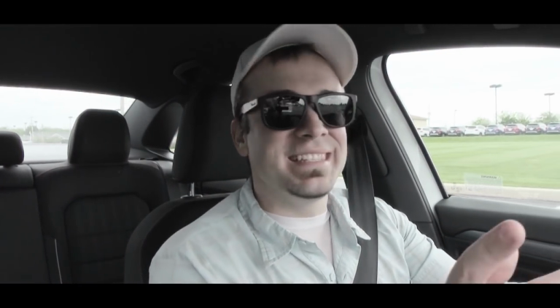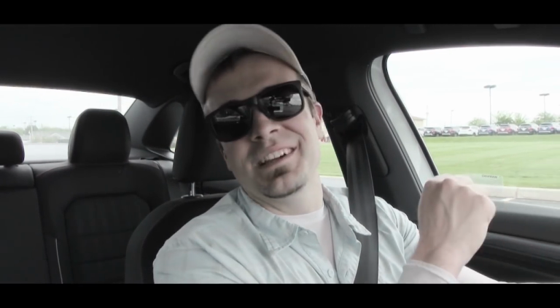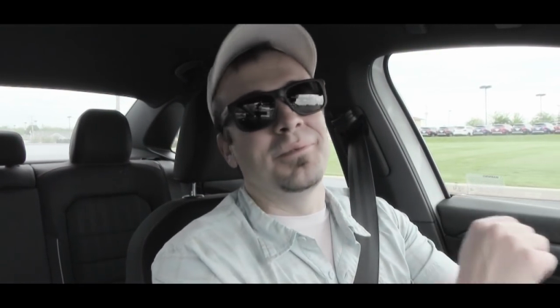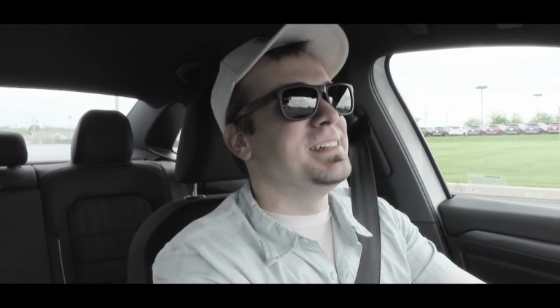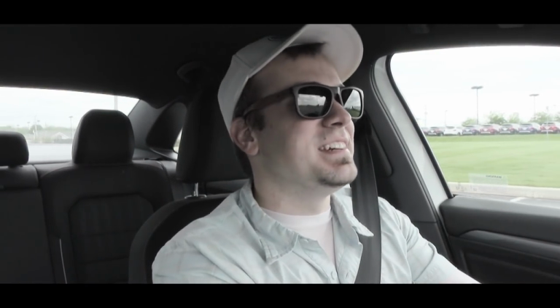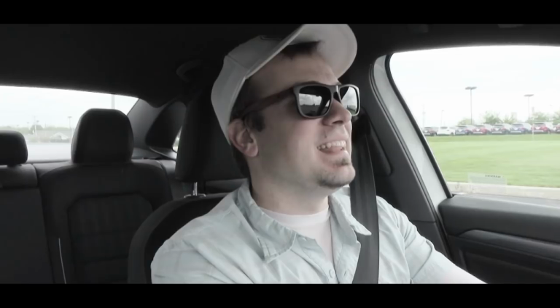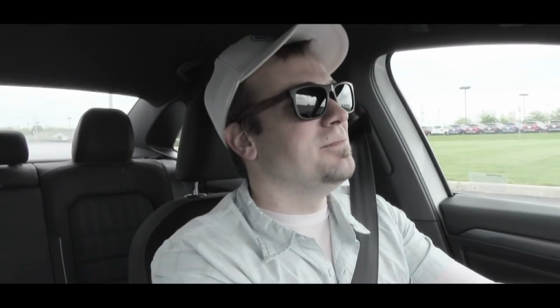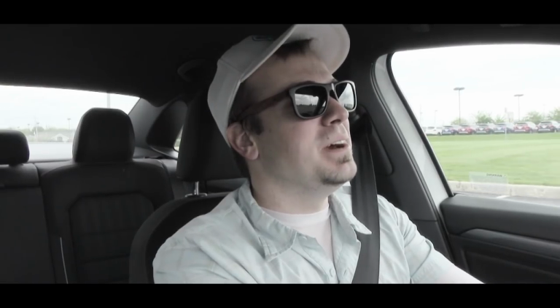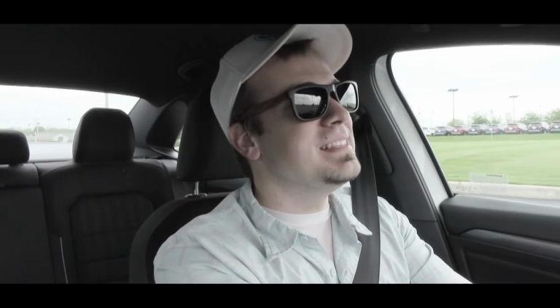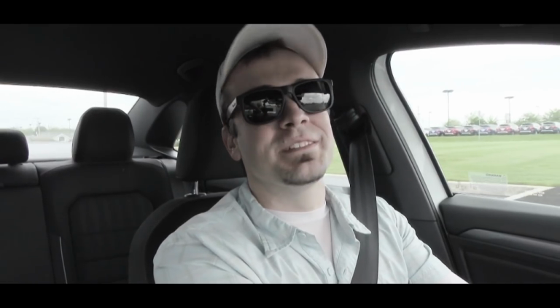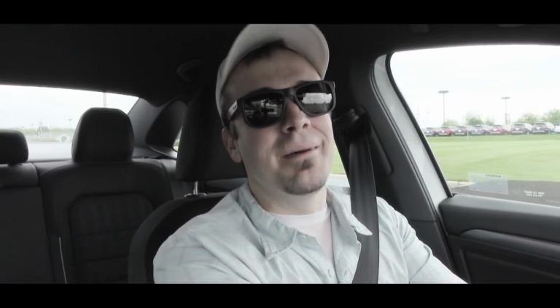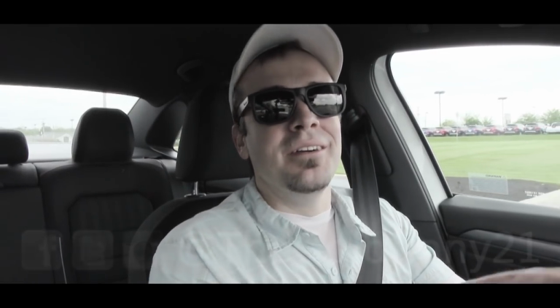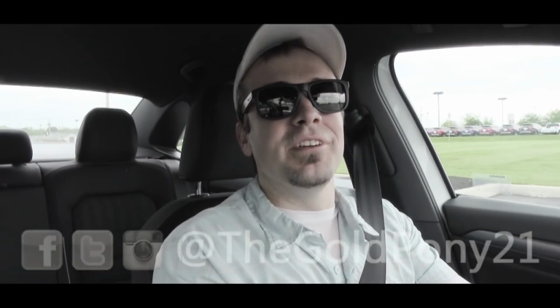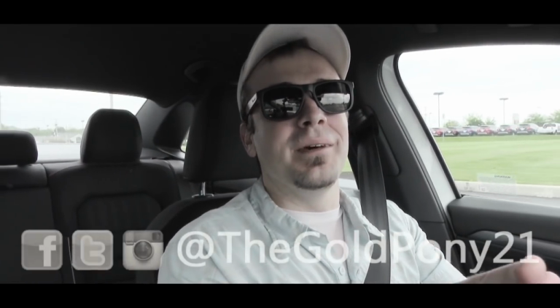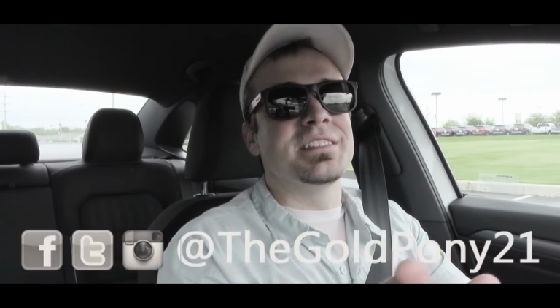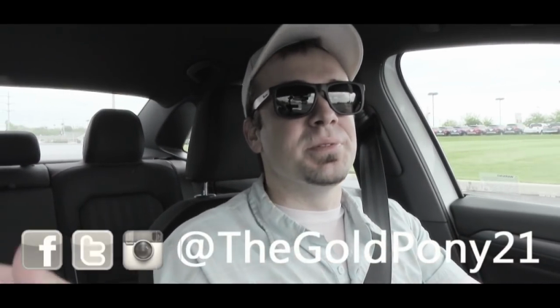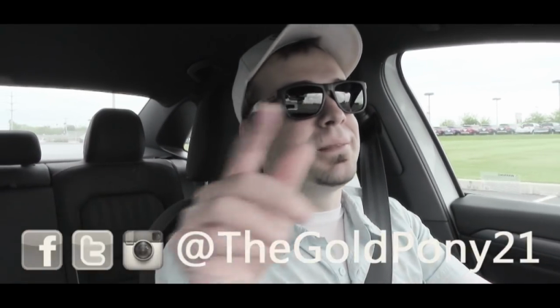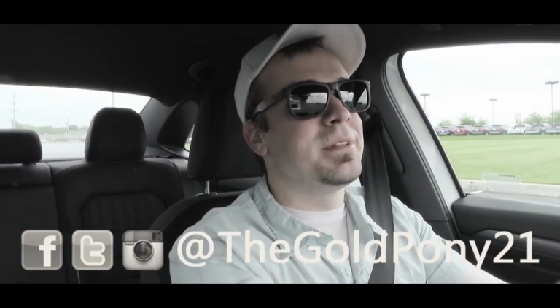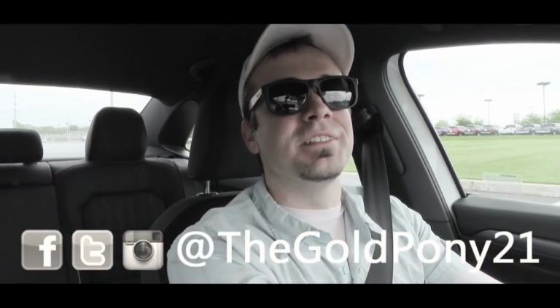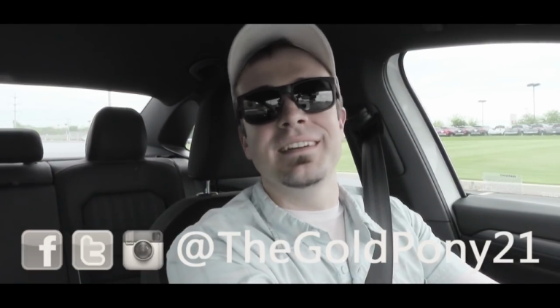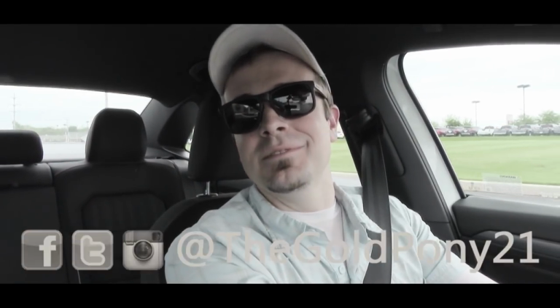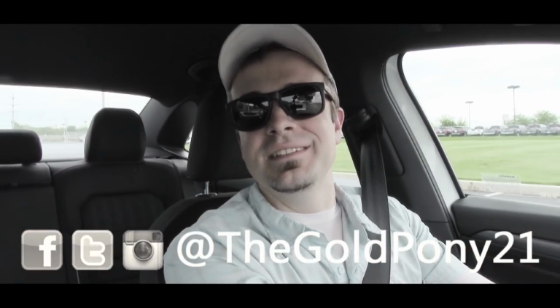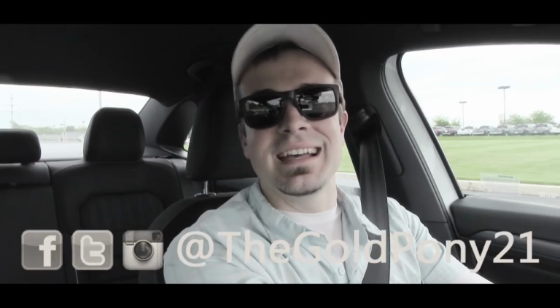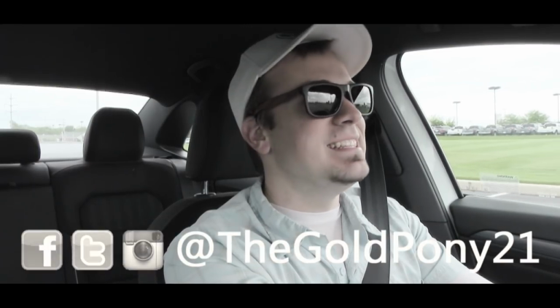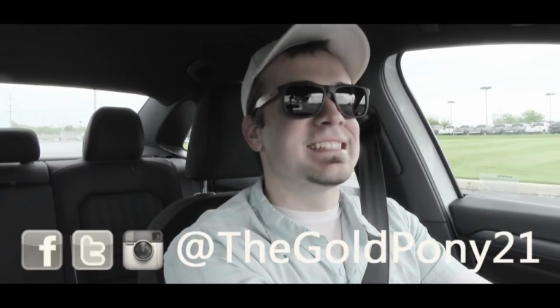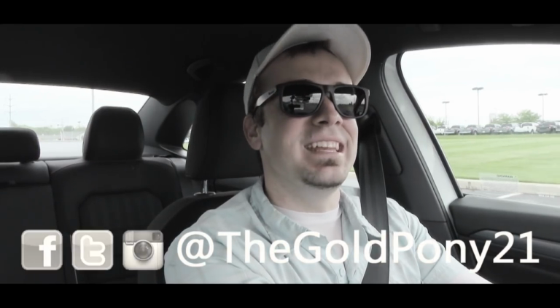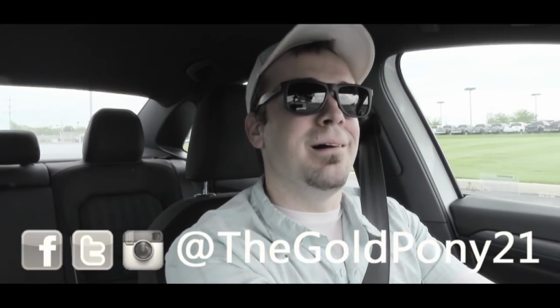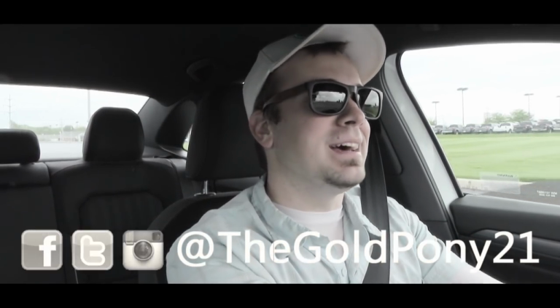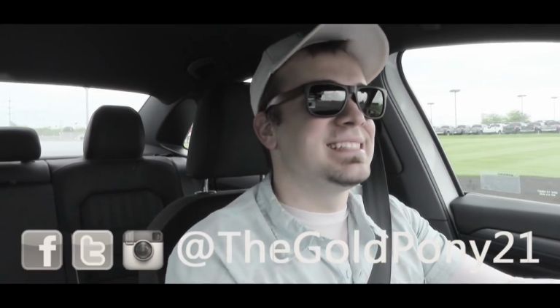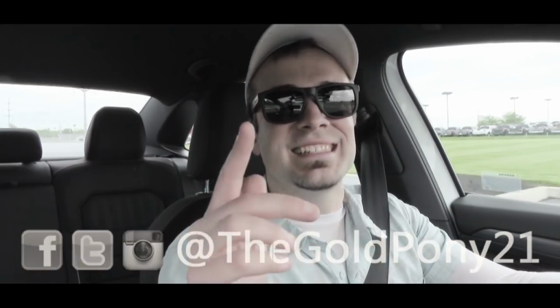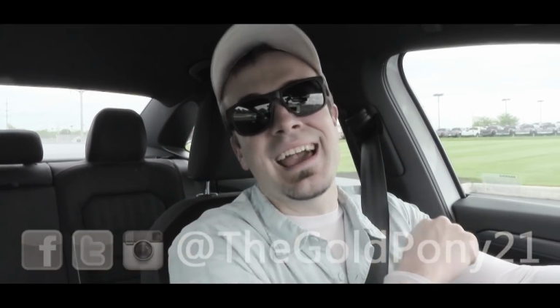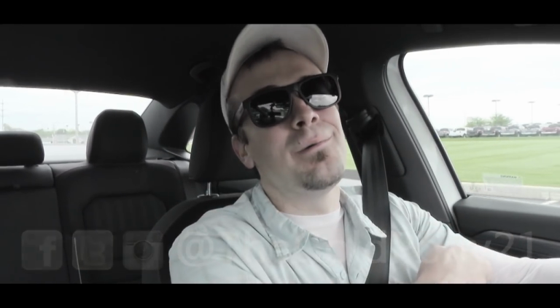That is about it for this one, you guys. Thank you so much for watching — be sure to like the video and subscribe. Feel free to follow me on social media, and I will see you guys in the next video. Stay gold.